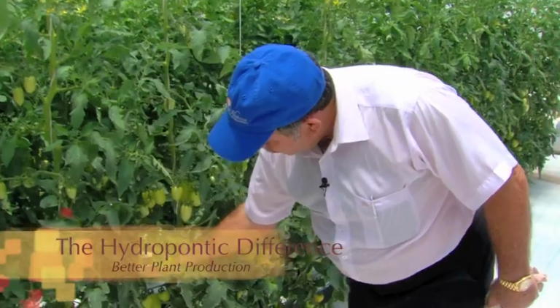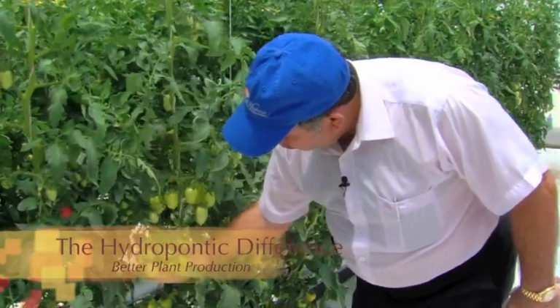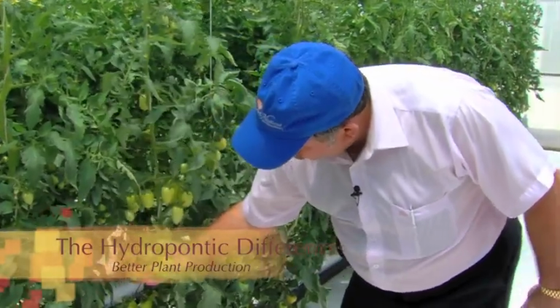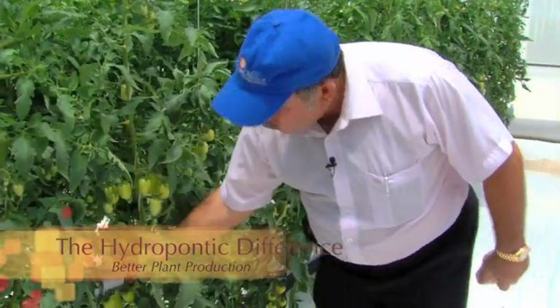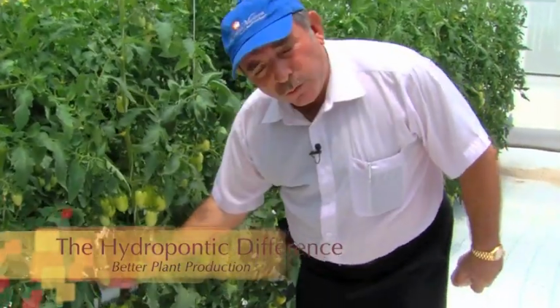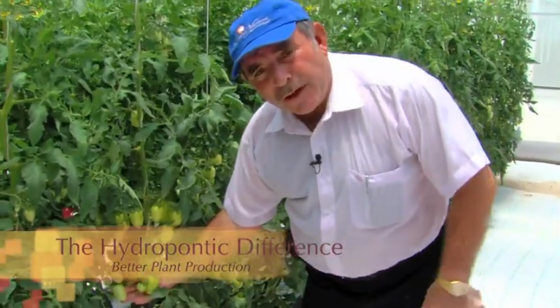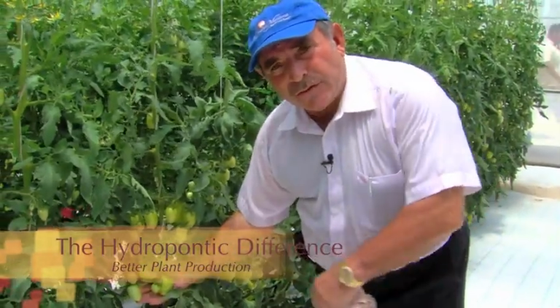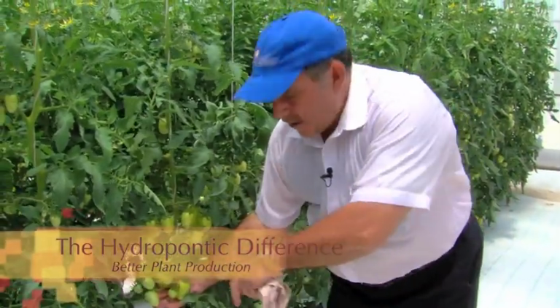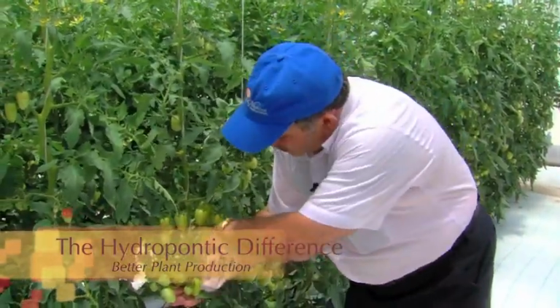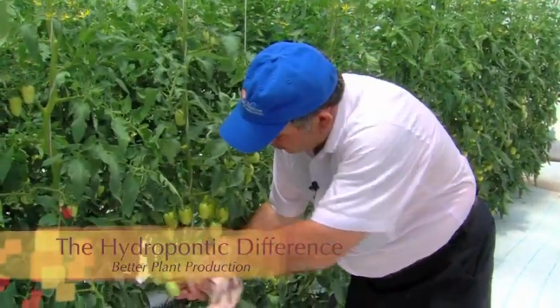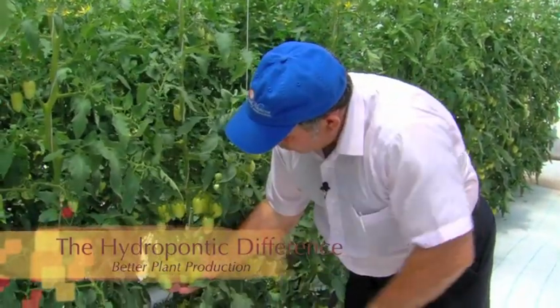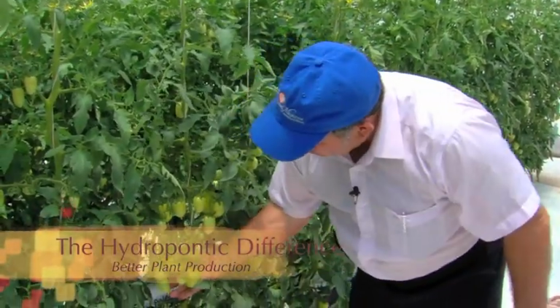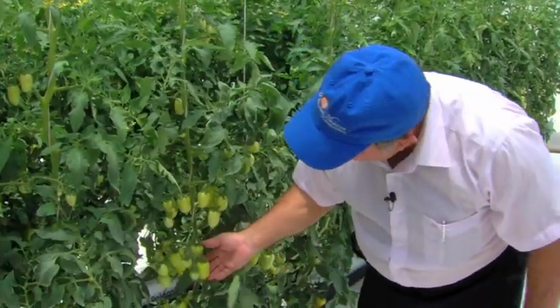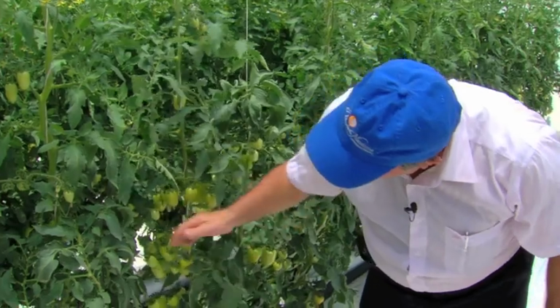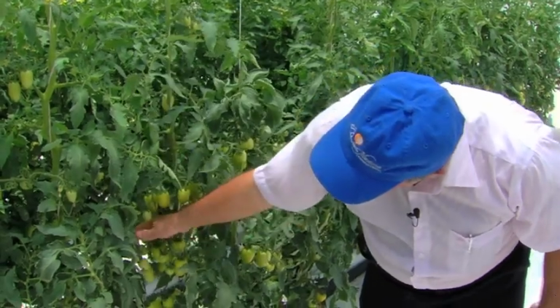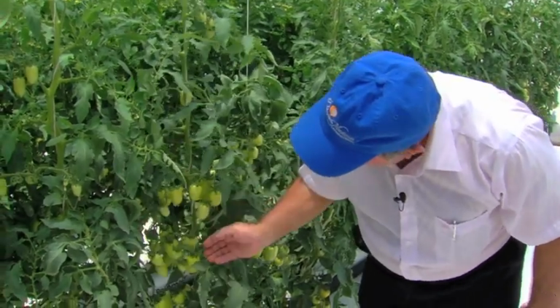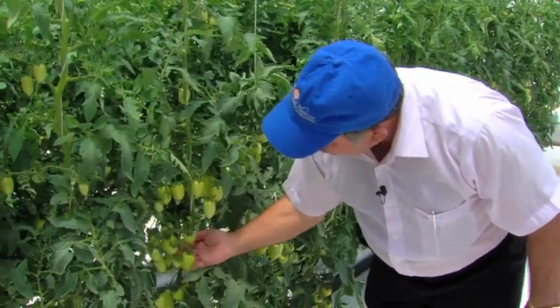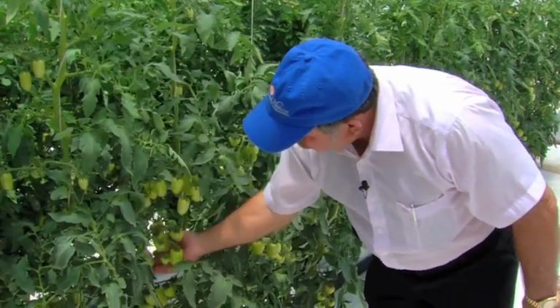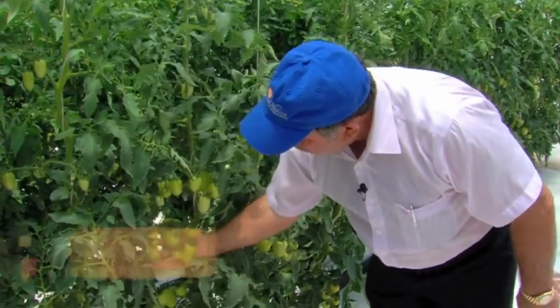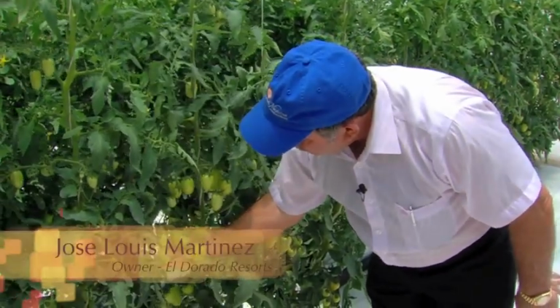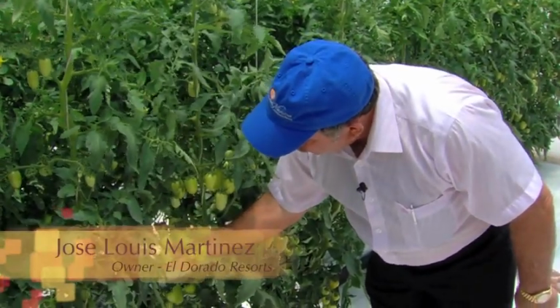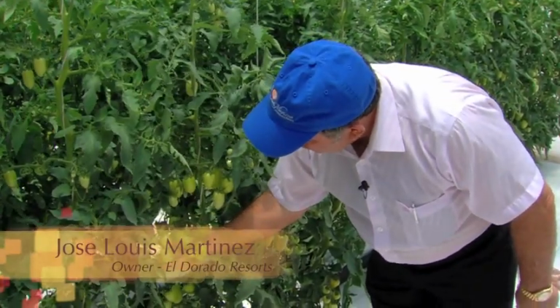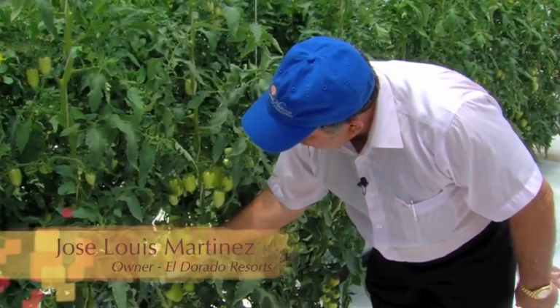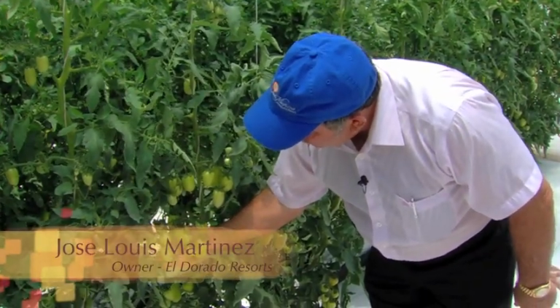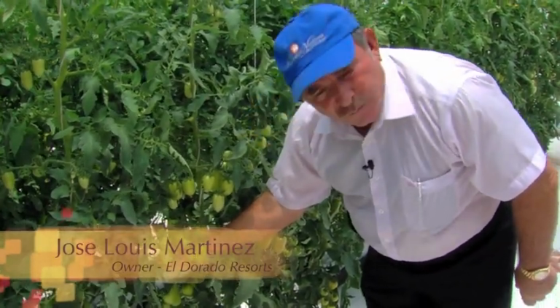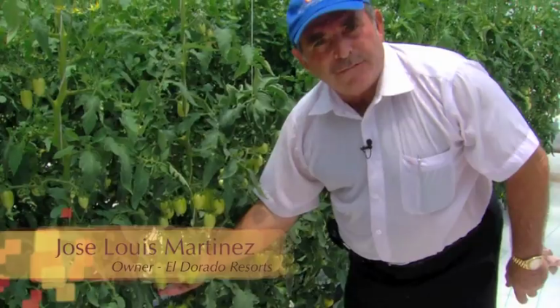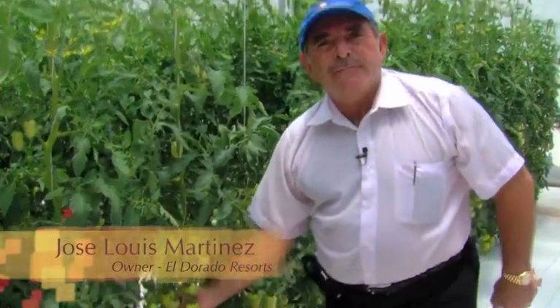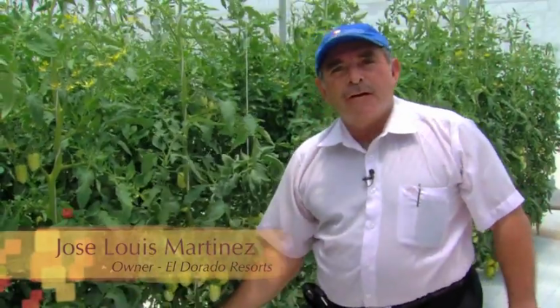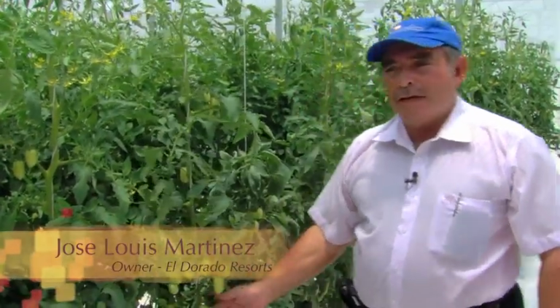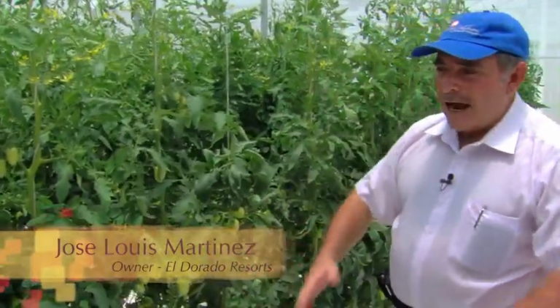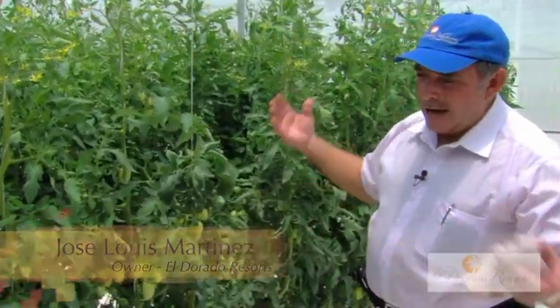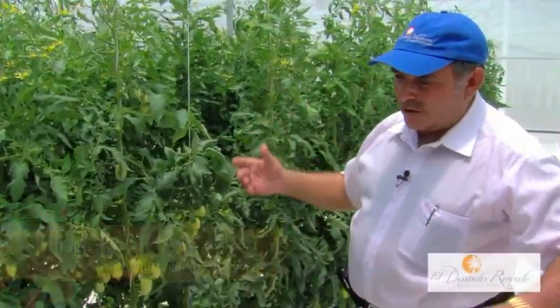Tomatoes will produce two or three tomatoes in each branch. Here you can see that we produce two, six, eight, ten, twelve. That is high production.